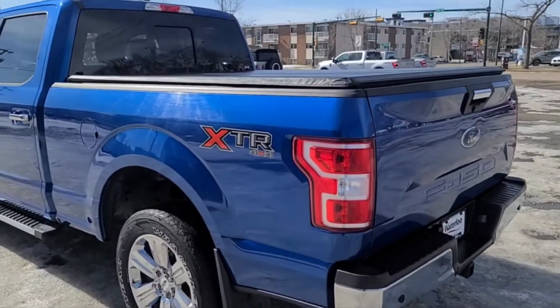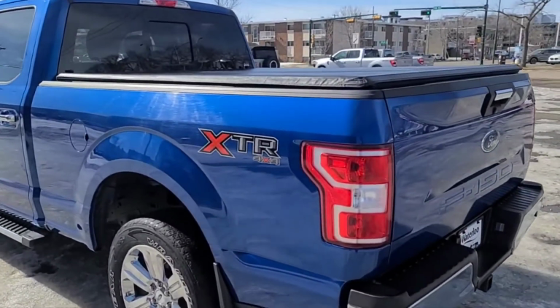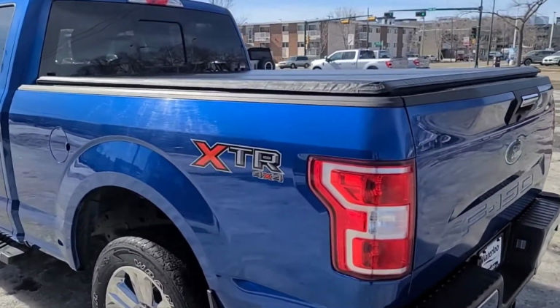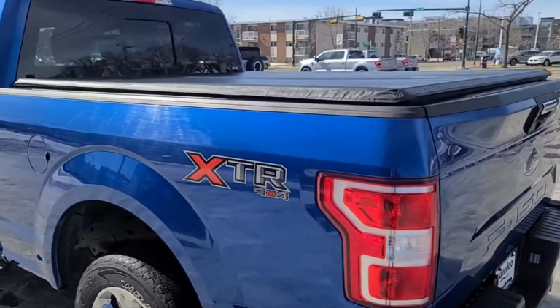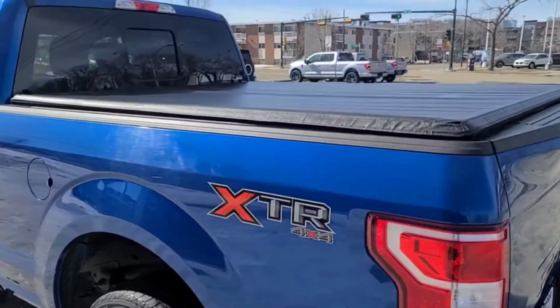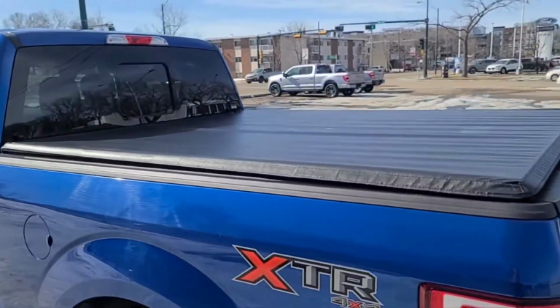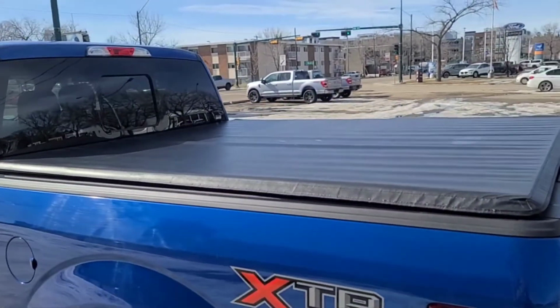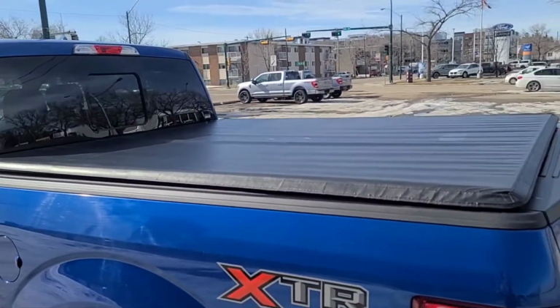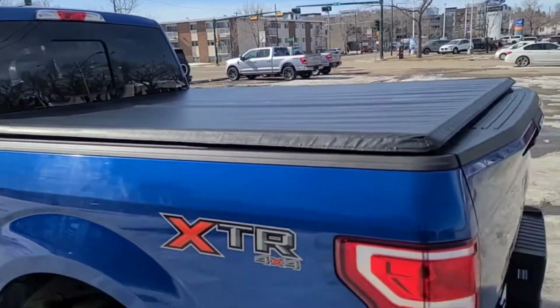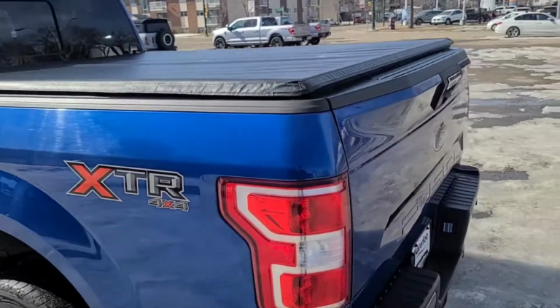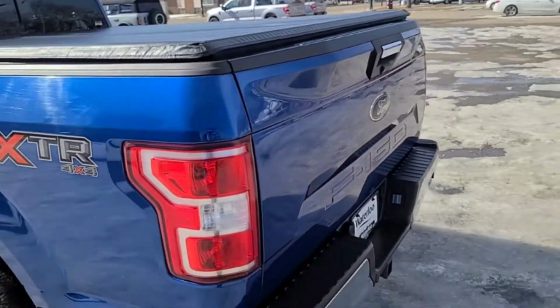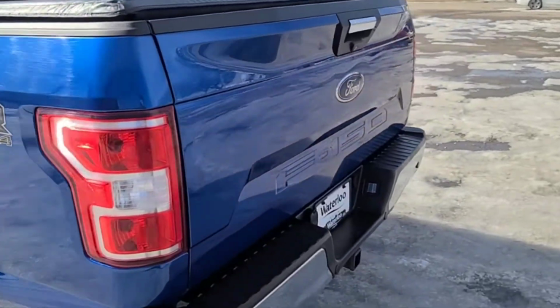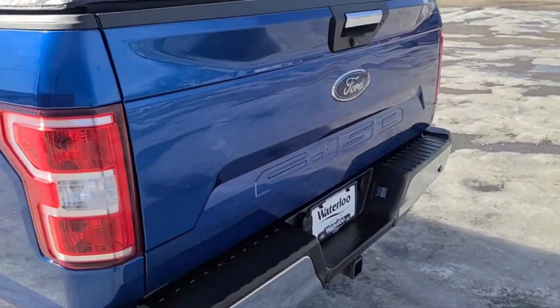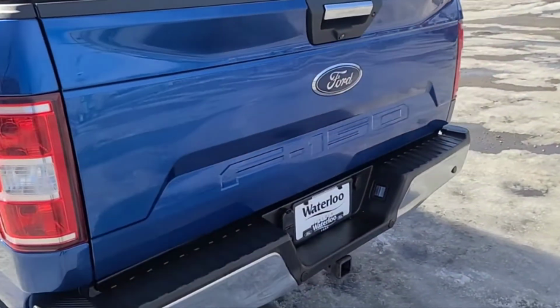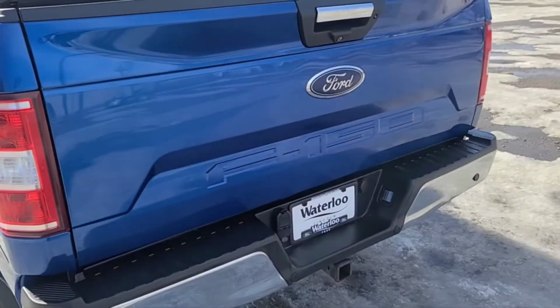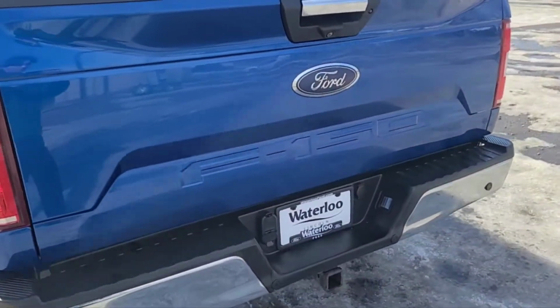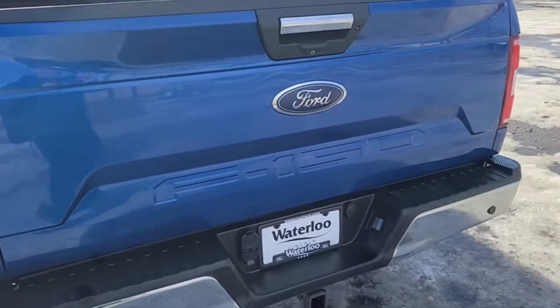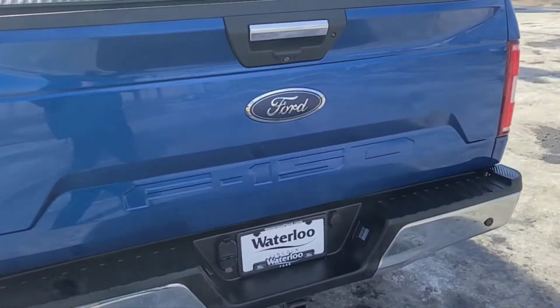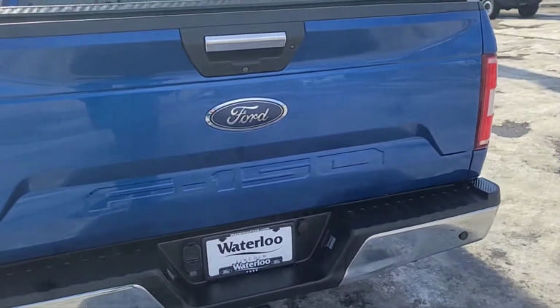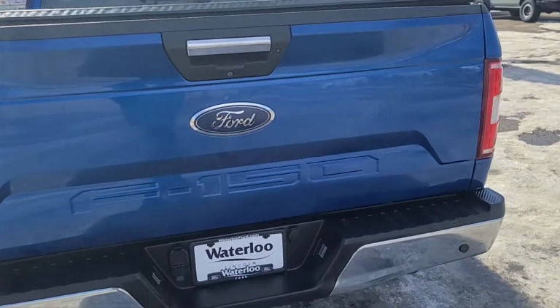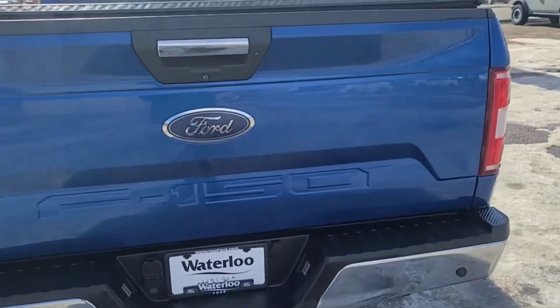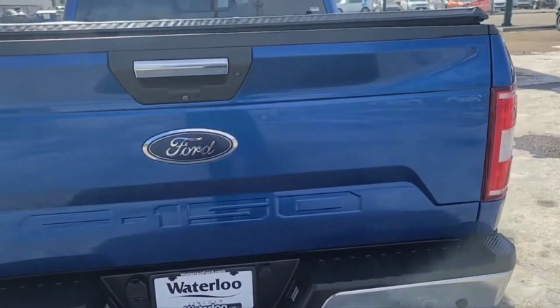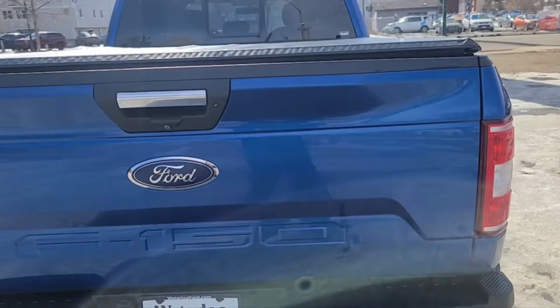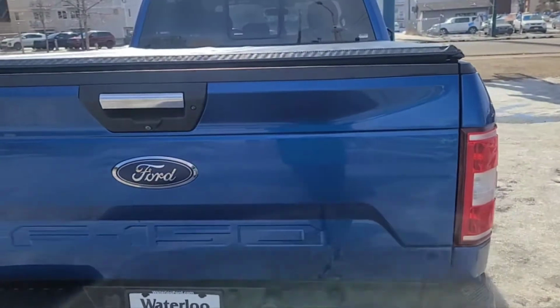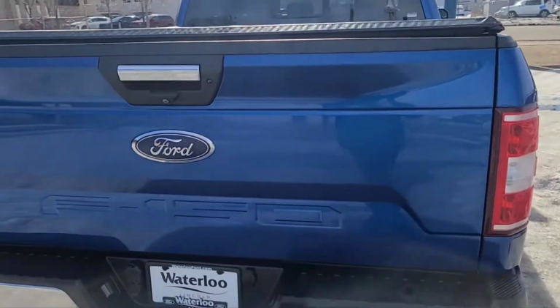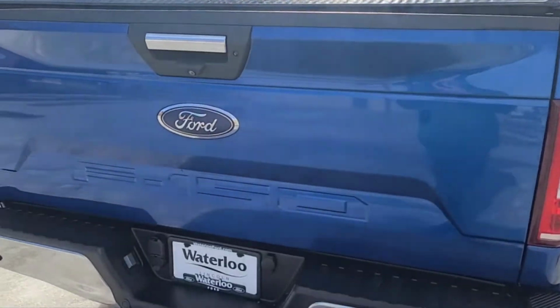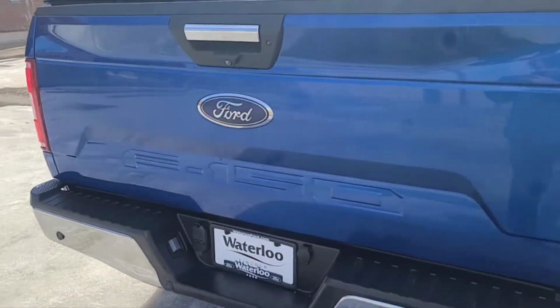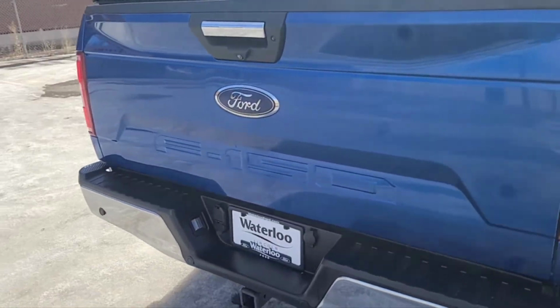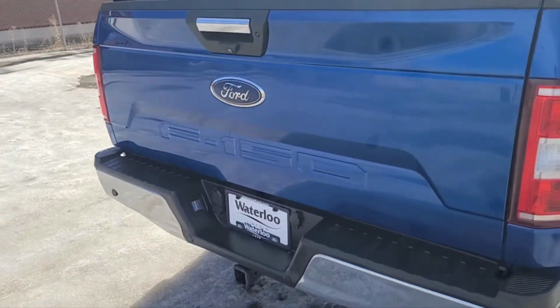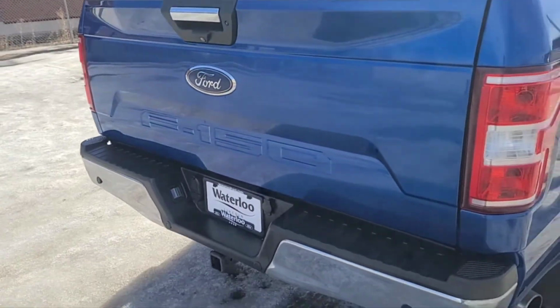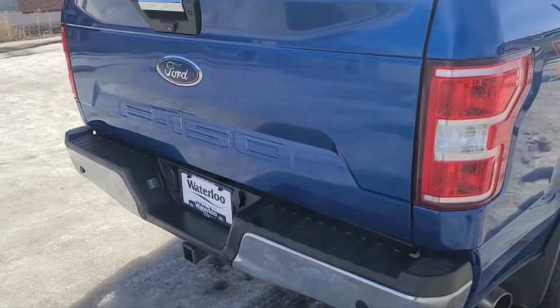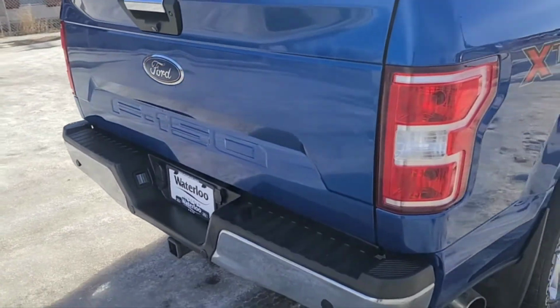Got a six and a half foot box here with the tonneau cover. Coming to the back, we do have a reverse camera with sensors, spray-in bed liner, and also a trailer tow package.